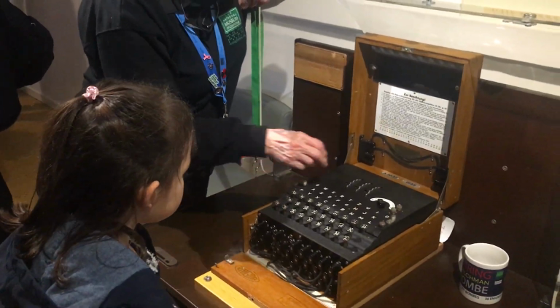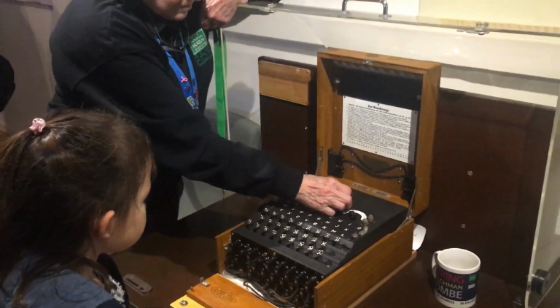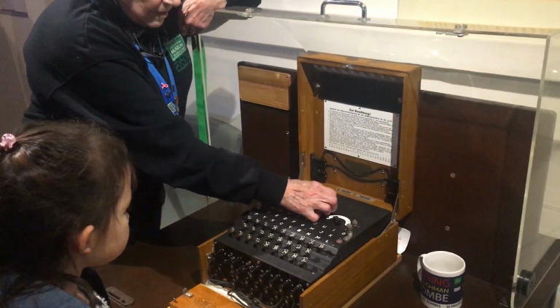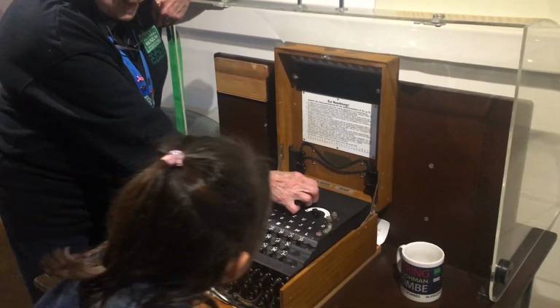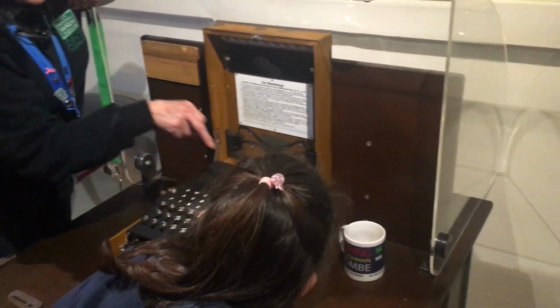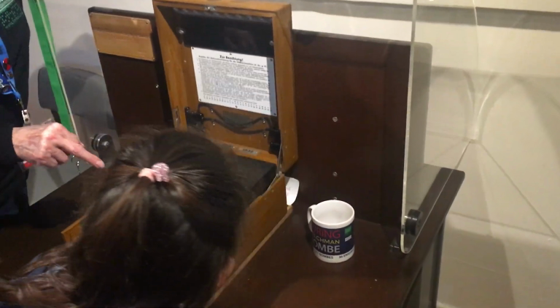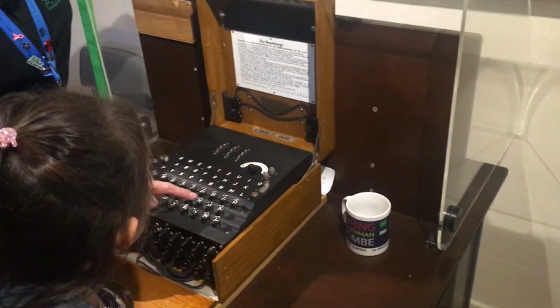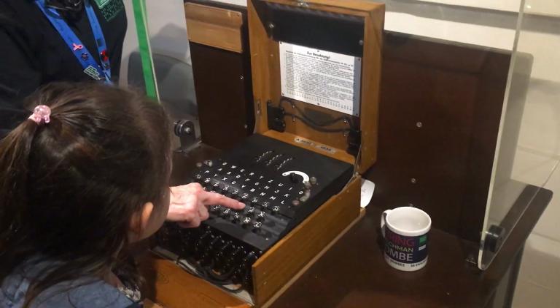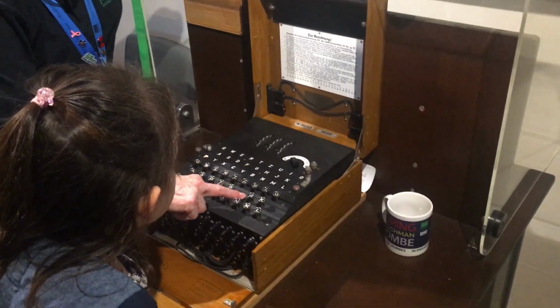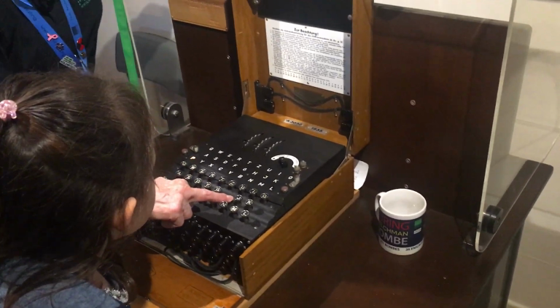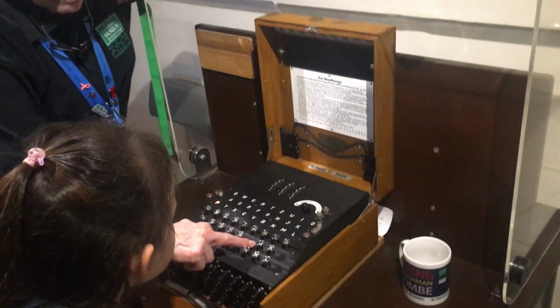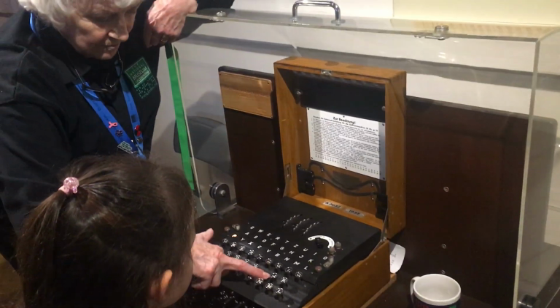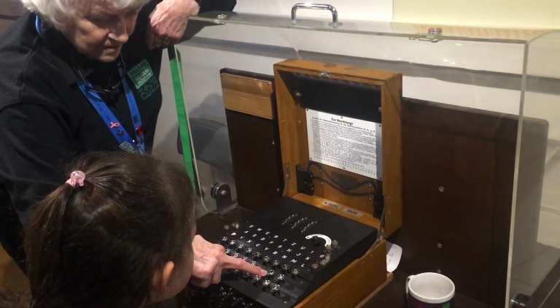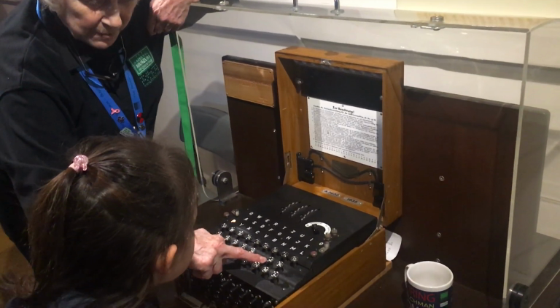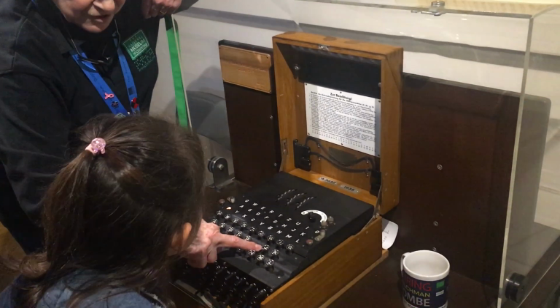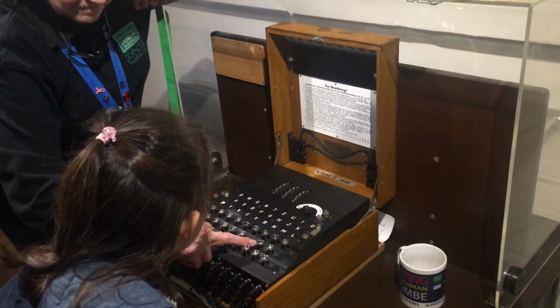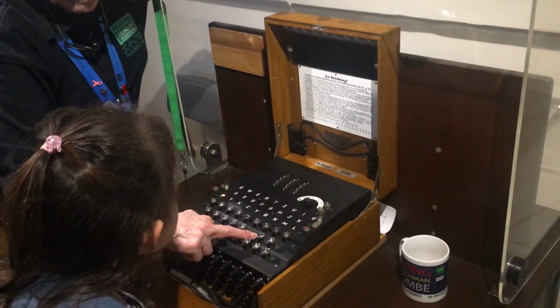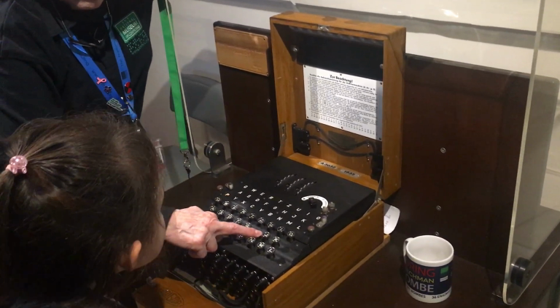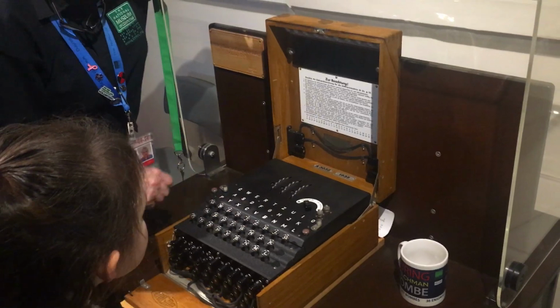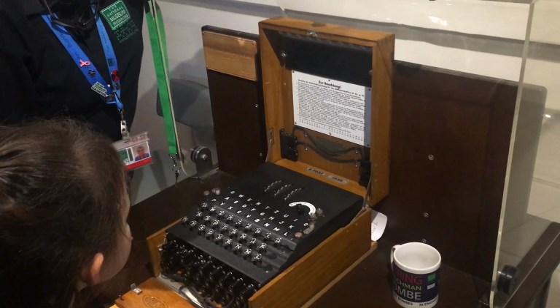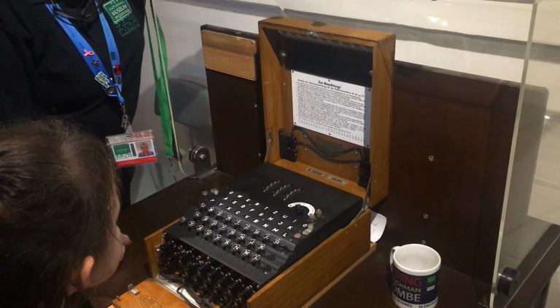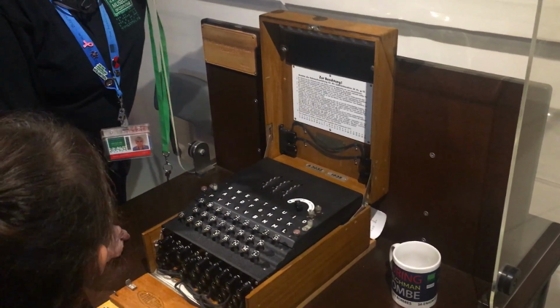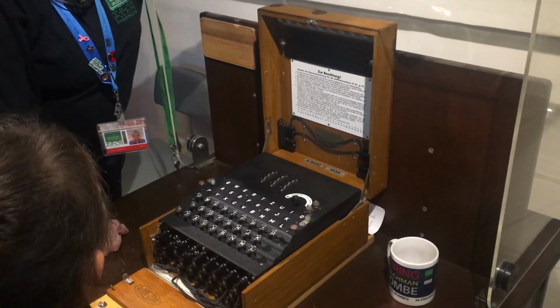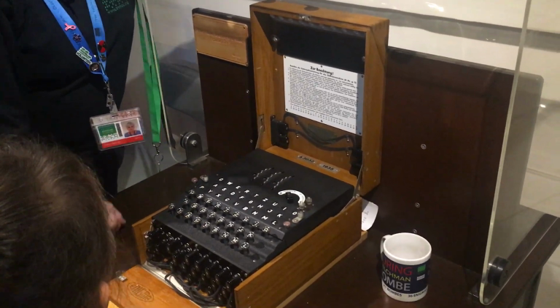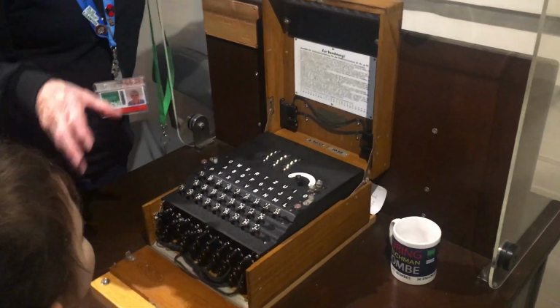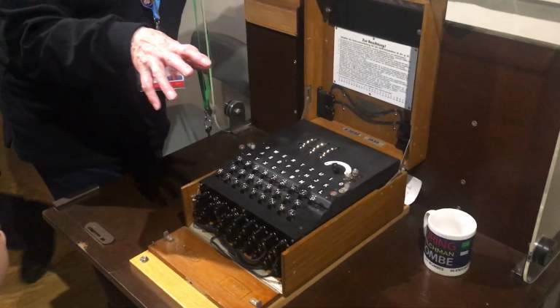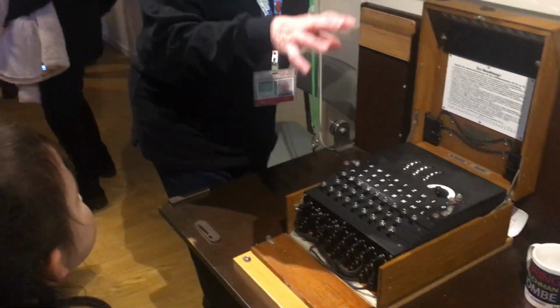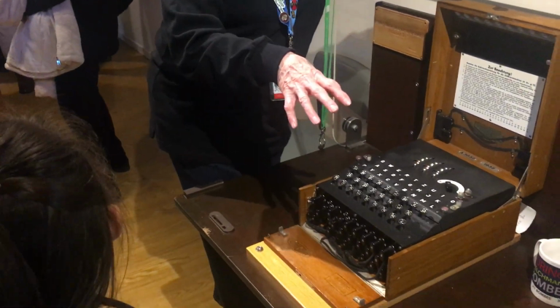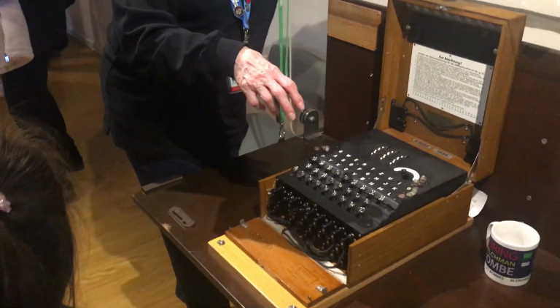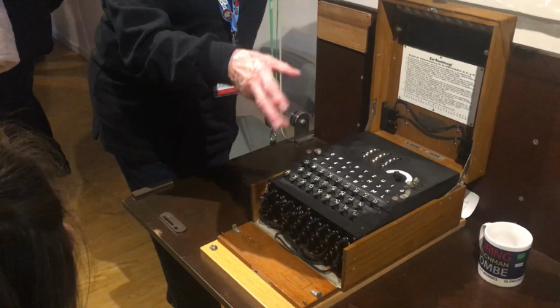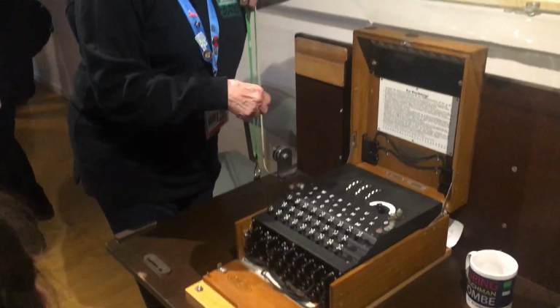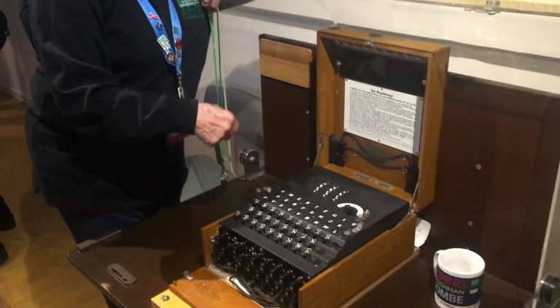If I move that back to the same position and press the H, it comes back to the letter I pressed first. Wahey! So provided the settings are the same, it can encode and decode.